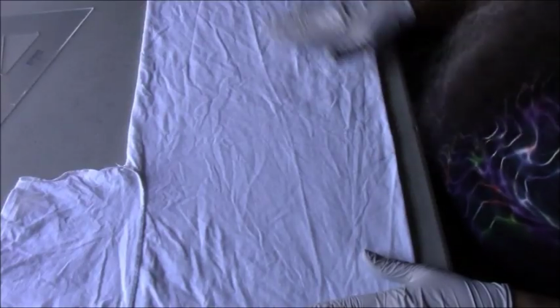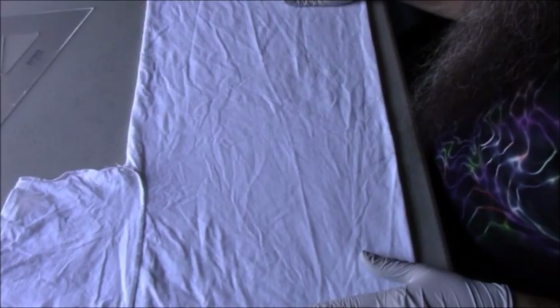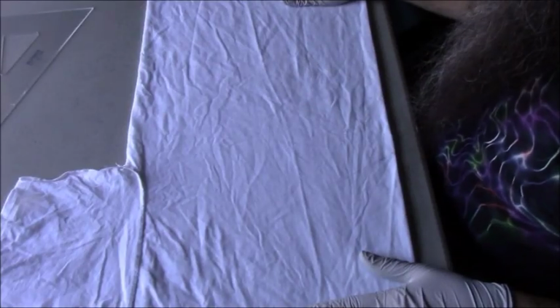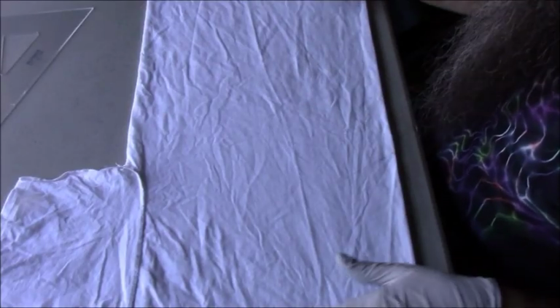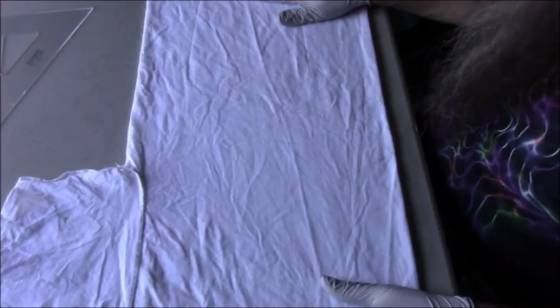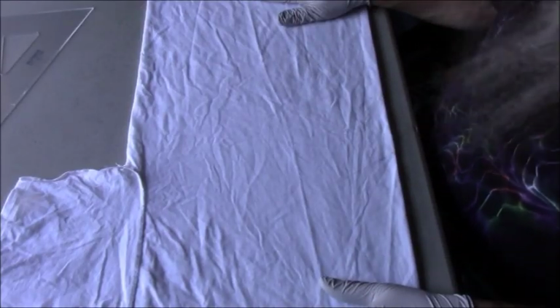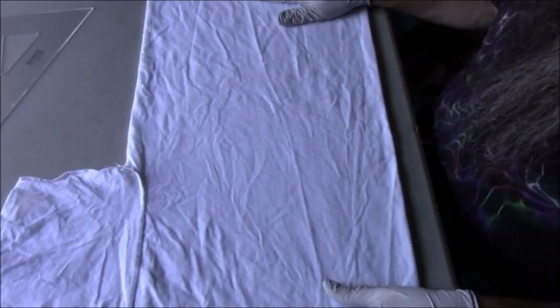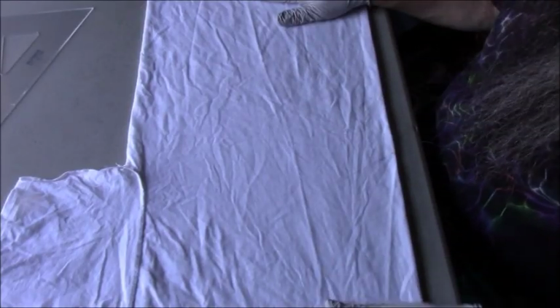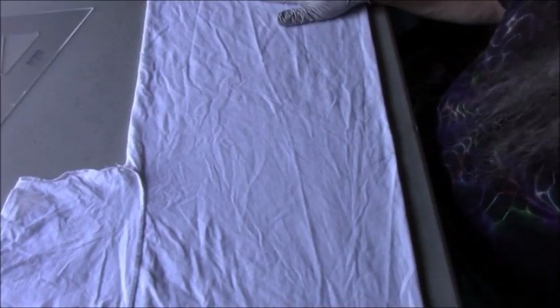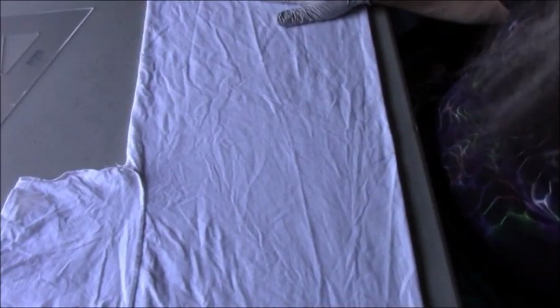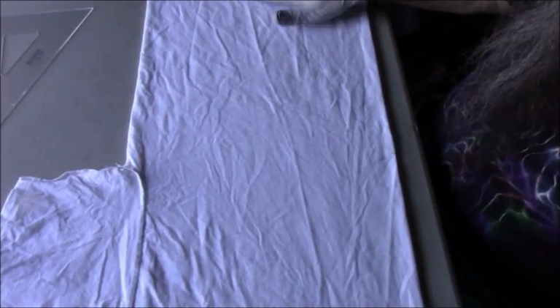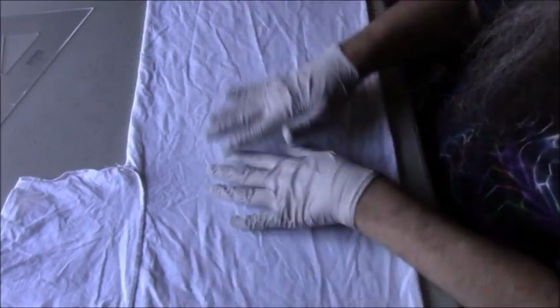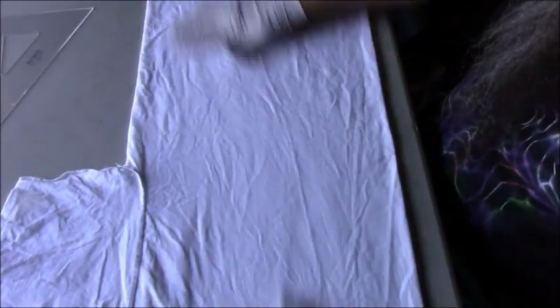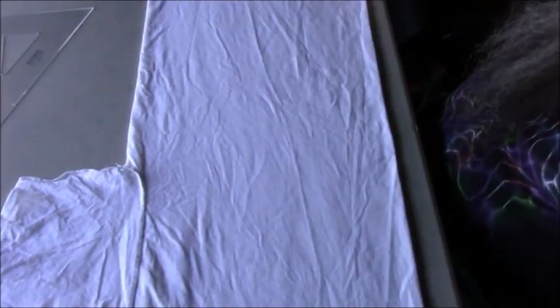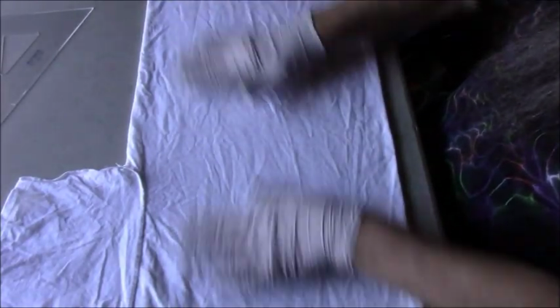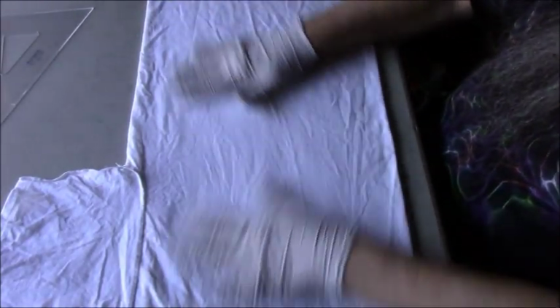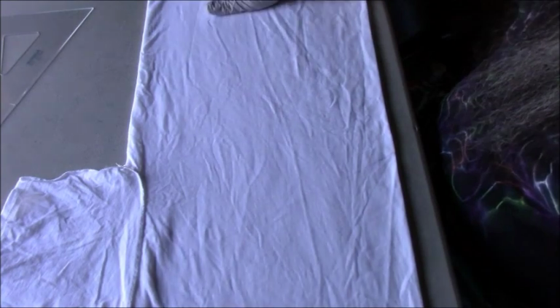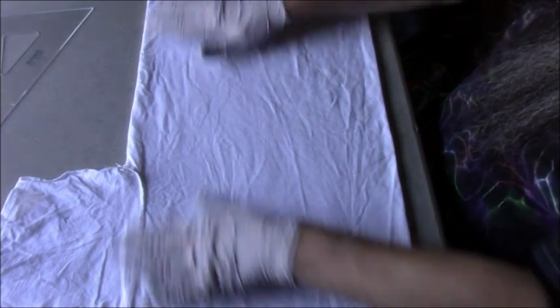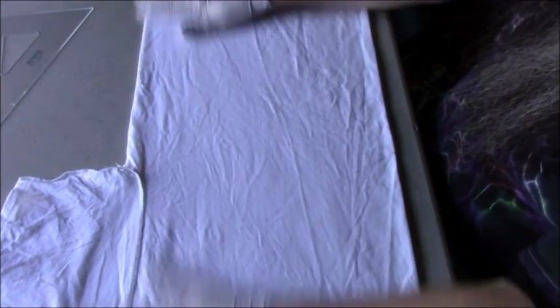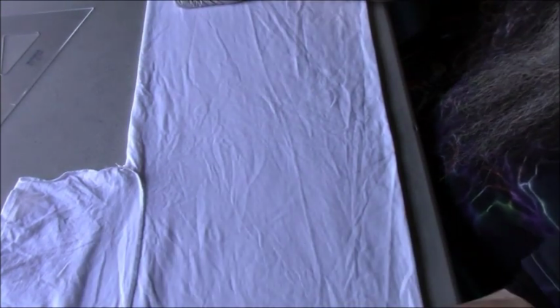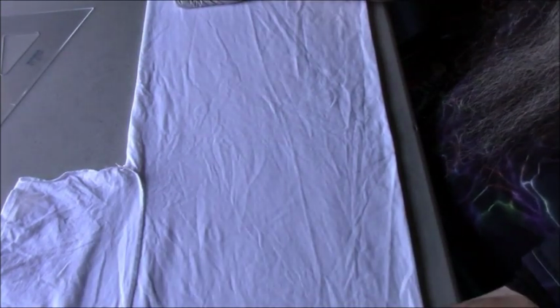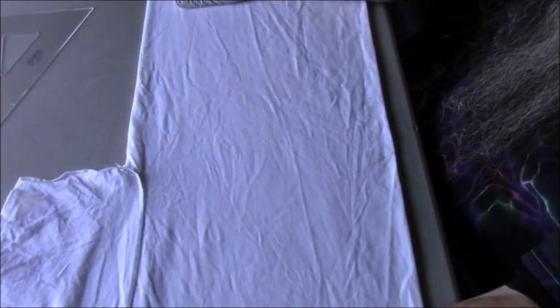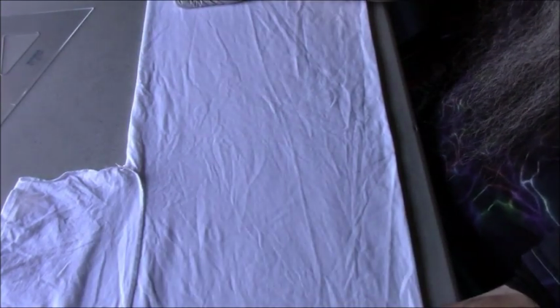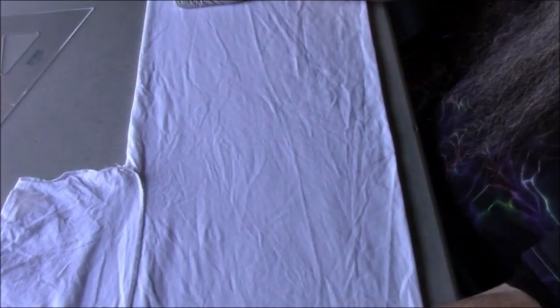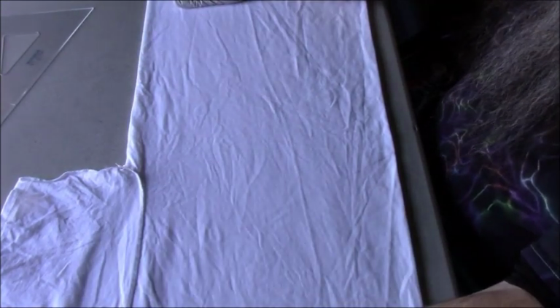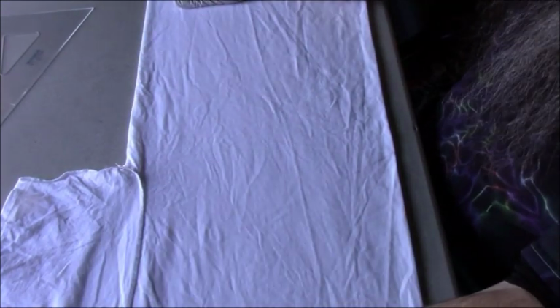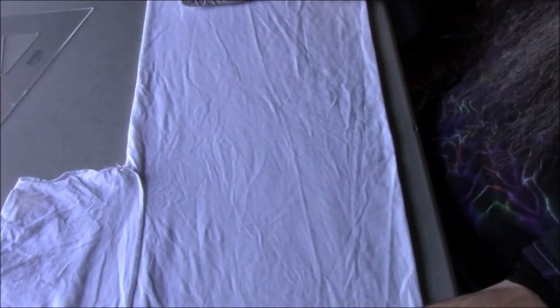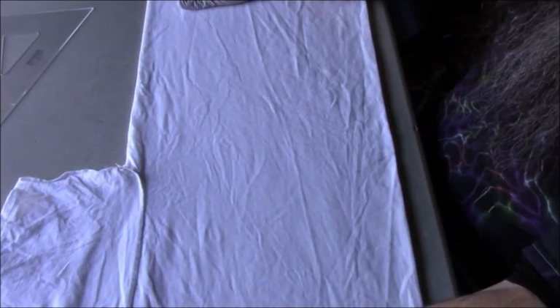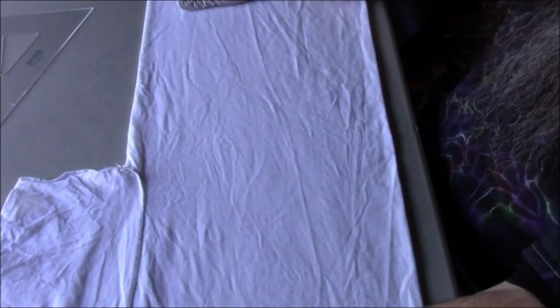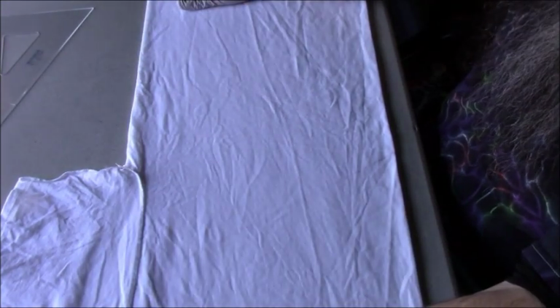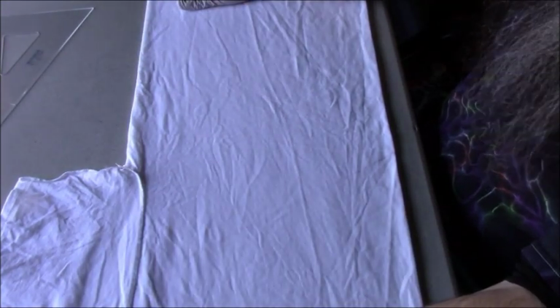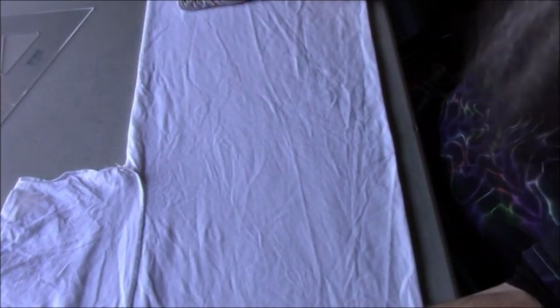Hello and welcome to my channel. I'm Mr. Tie-Dye. Today we're going to do a stained glass.